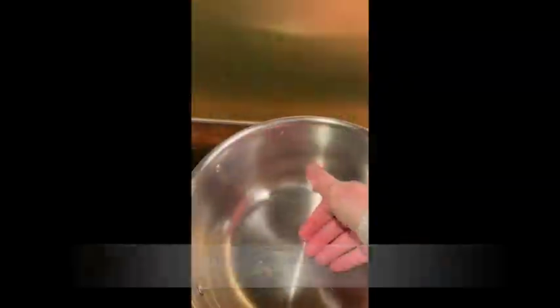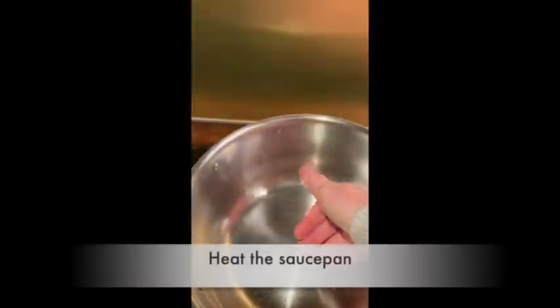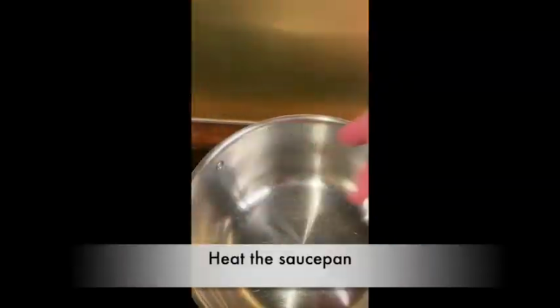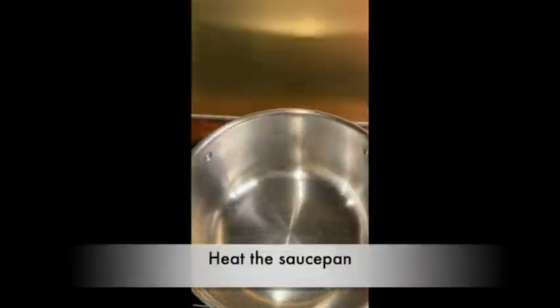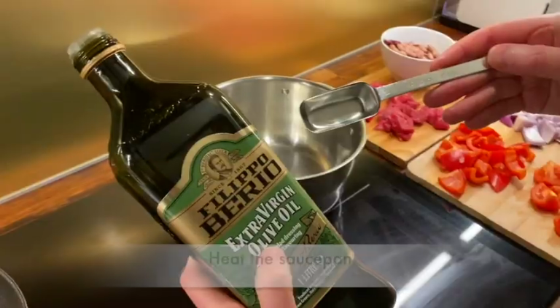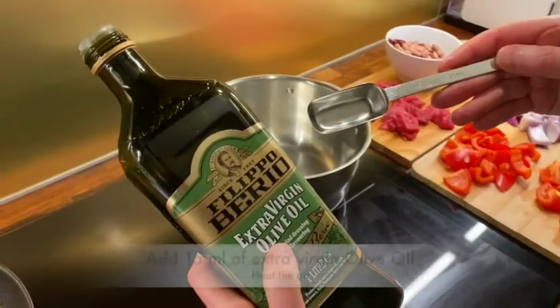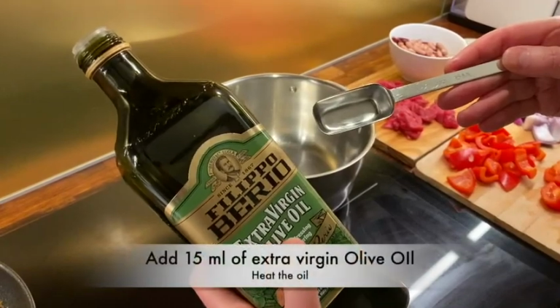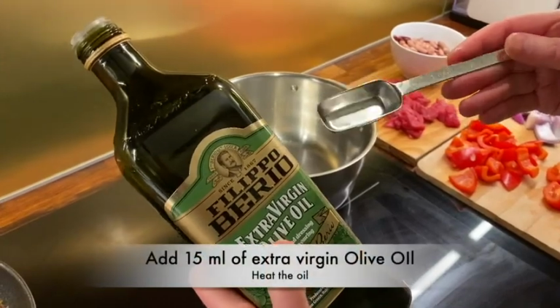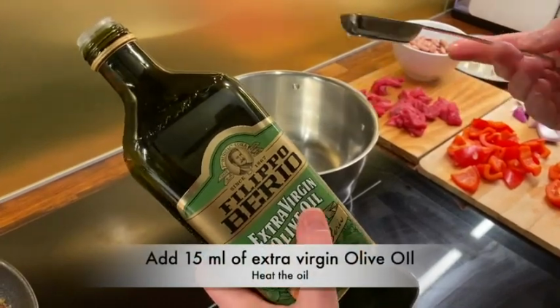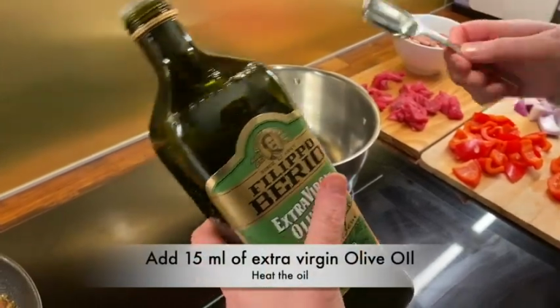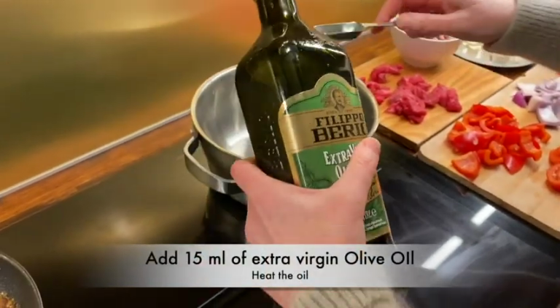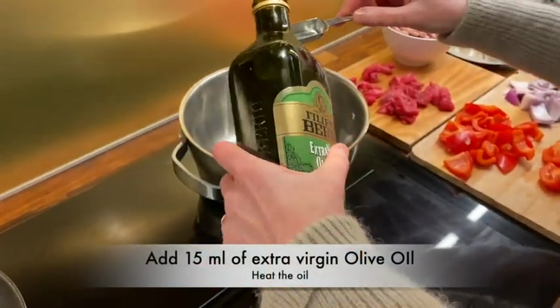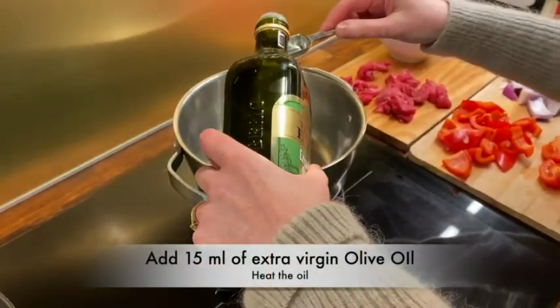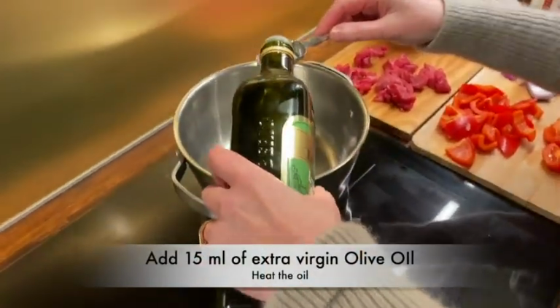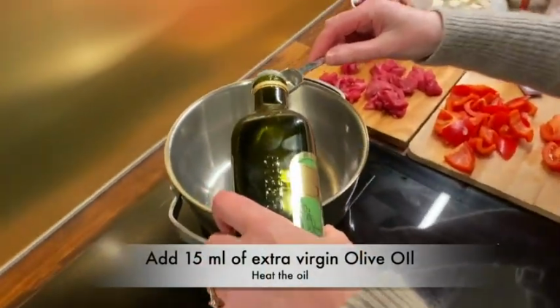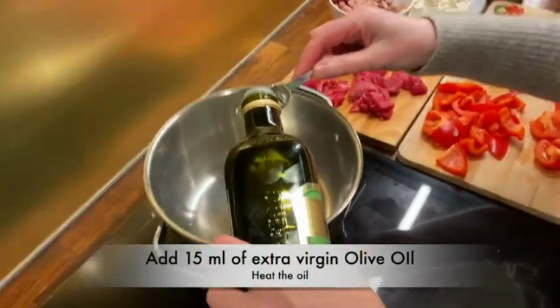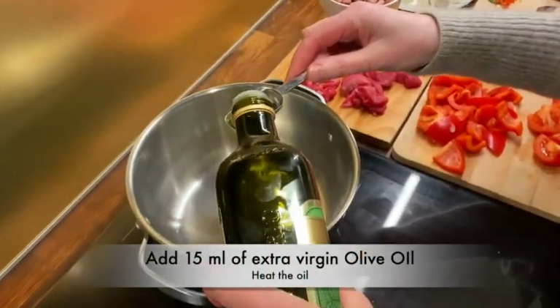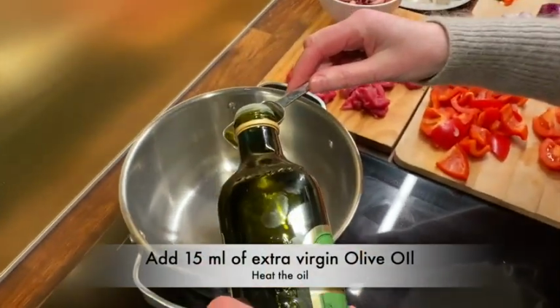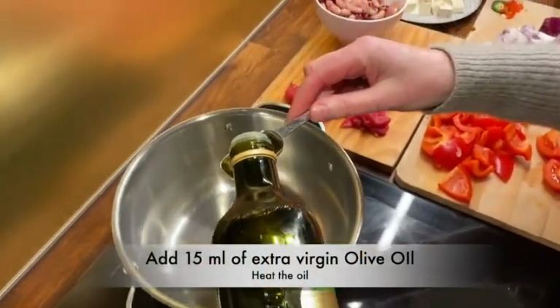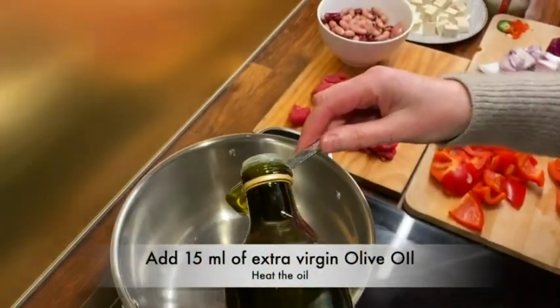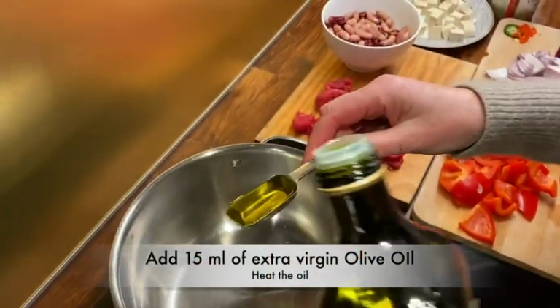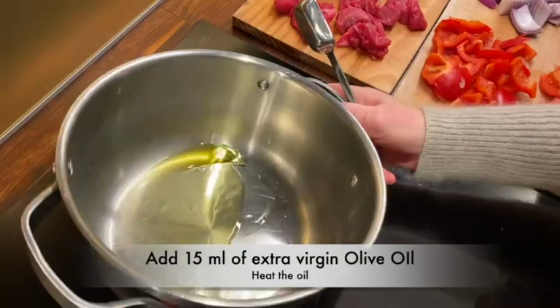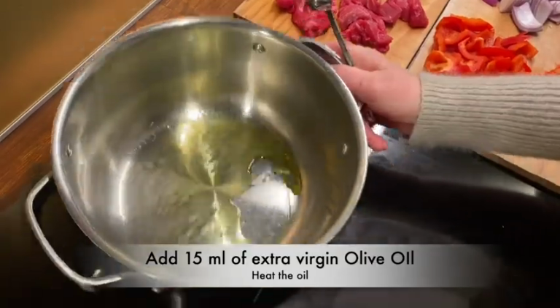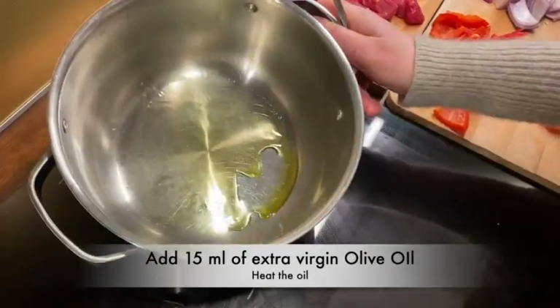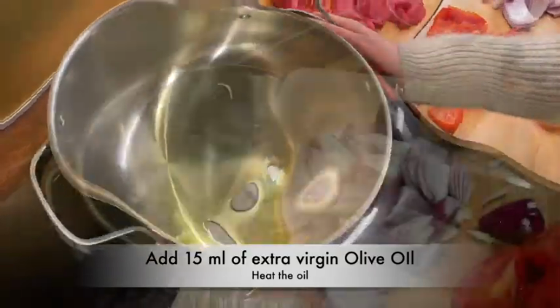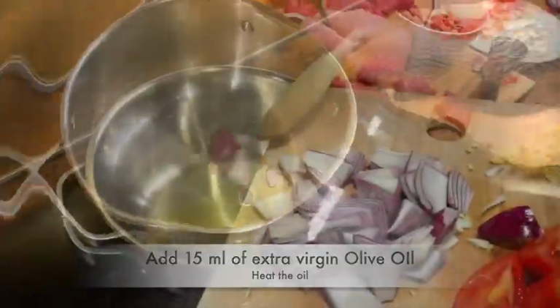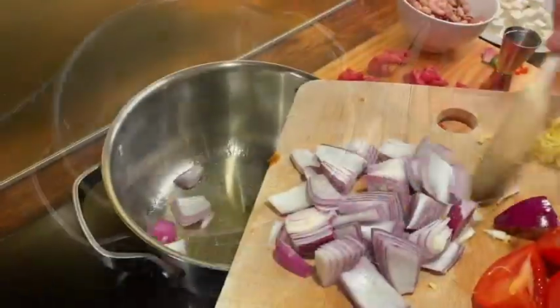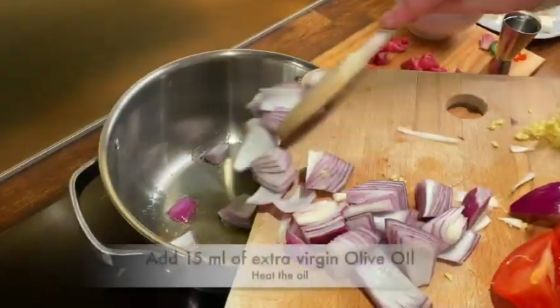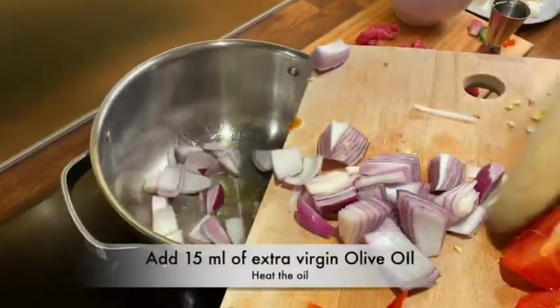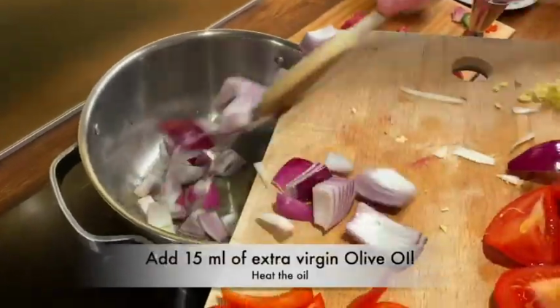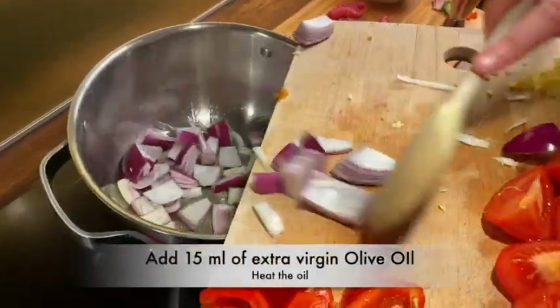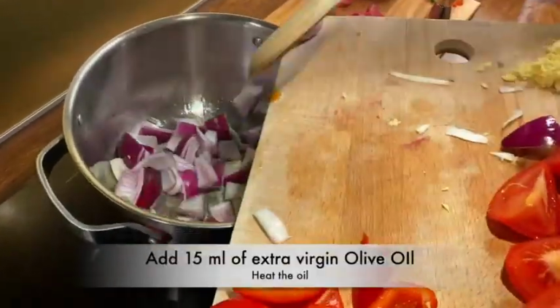Add extra flavour with coriander, and extra garlic if you like it. Heat your saucepan first, and then when it's heated add your olive oil. Shake the saucepan round to heat the olive oil.